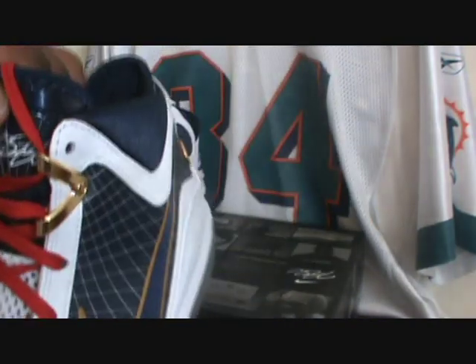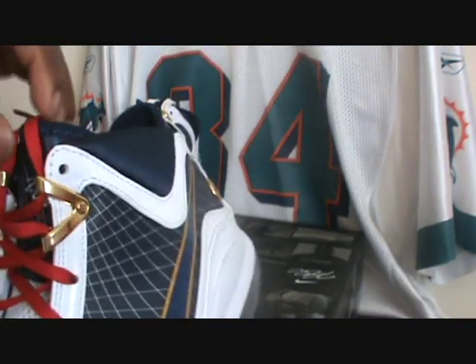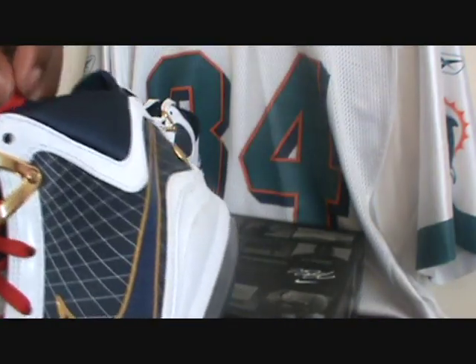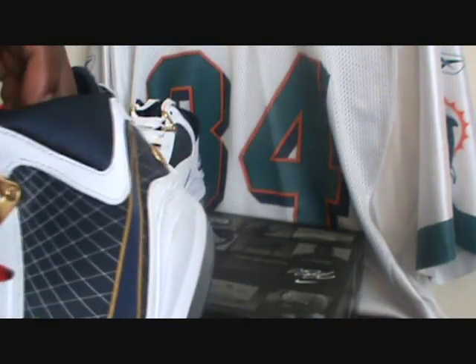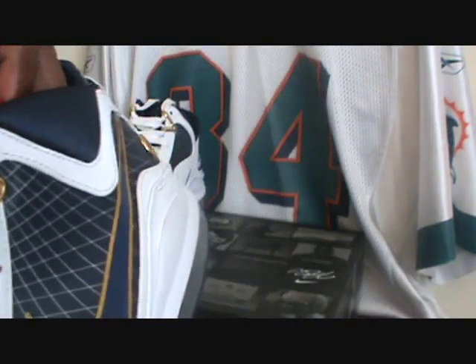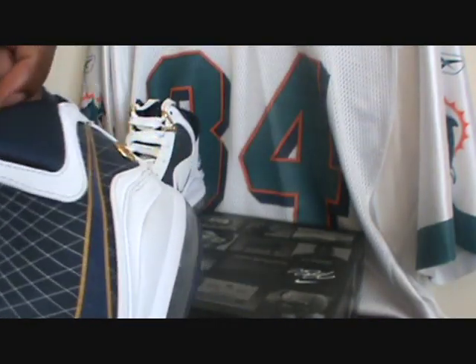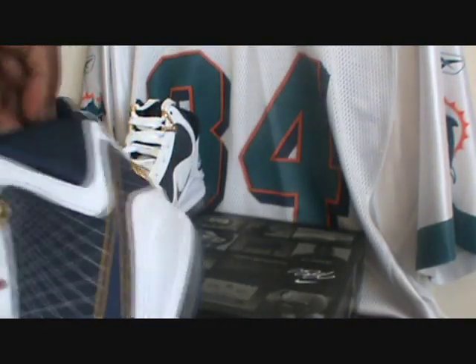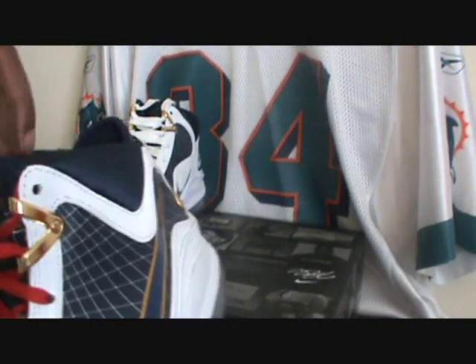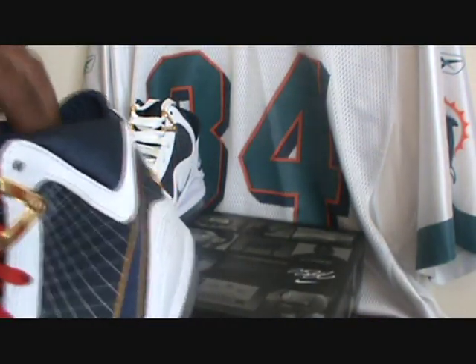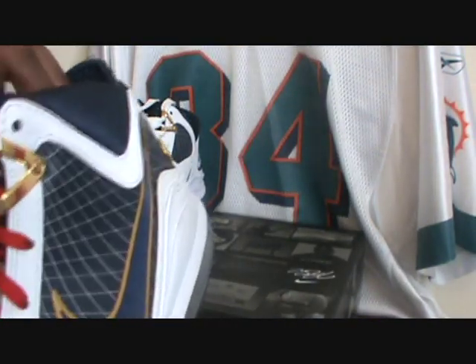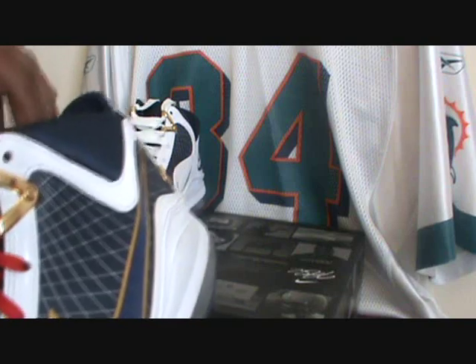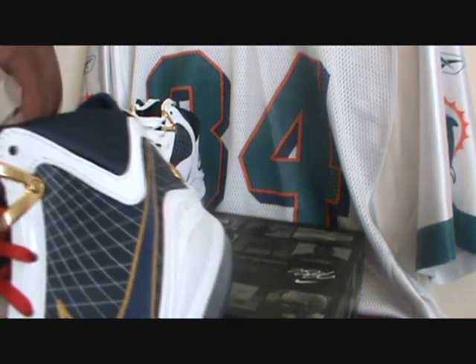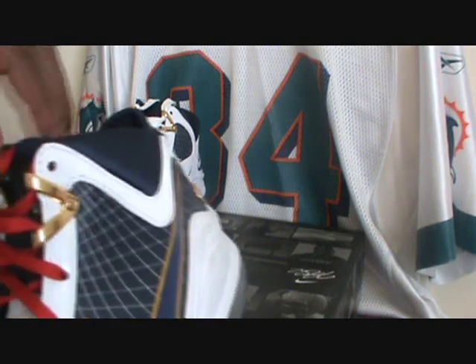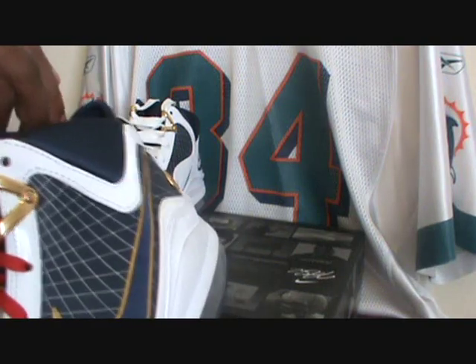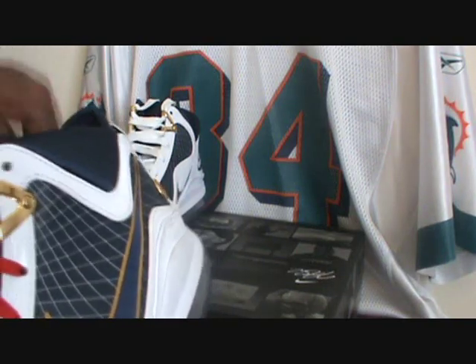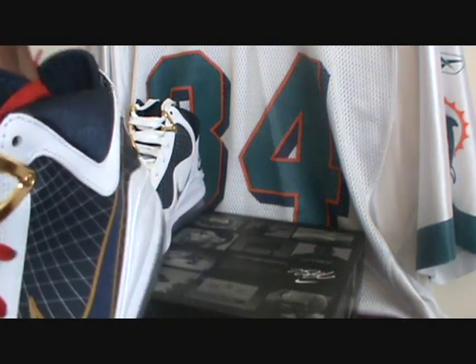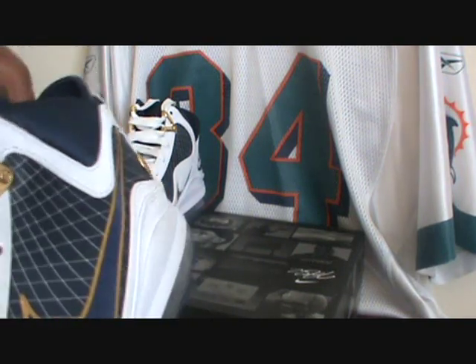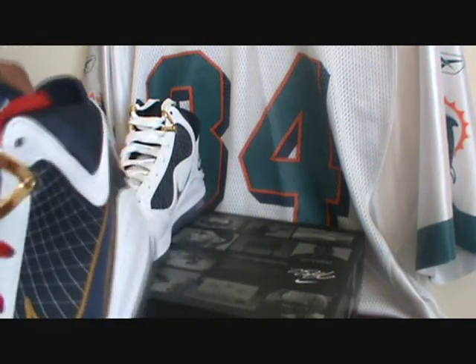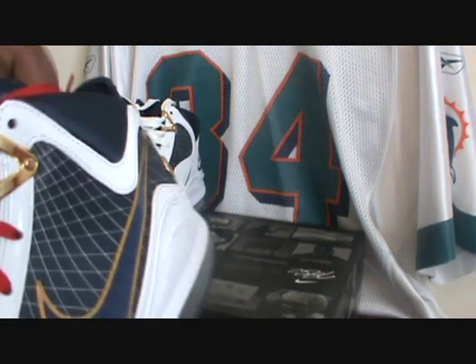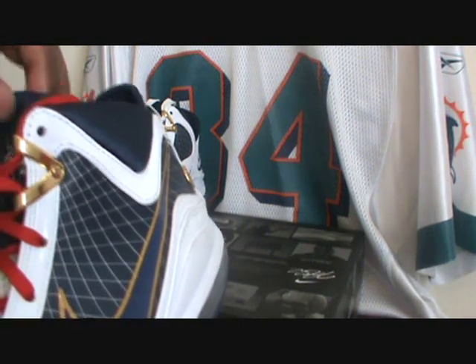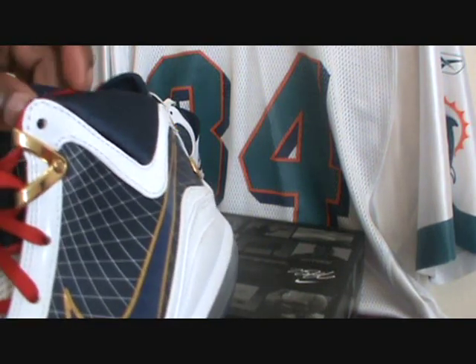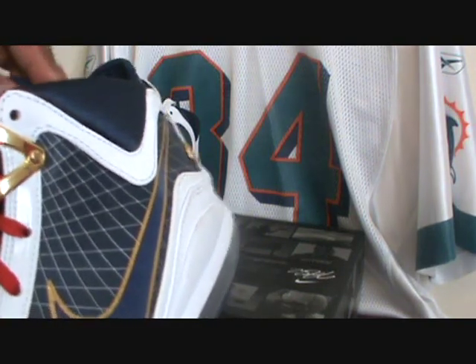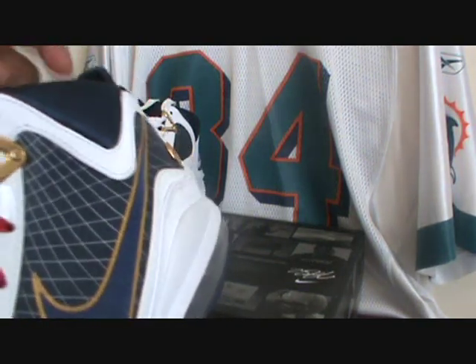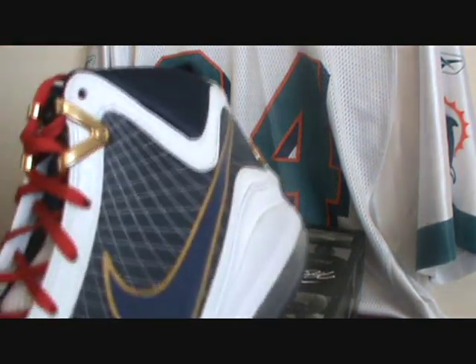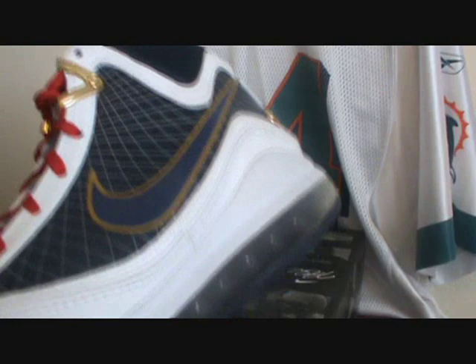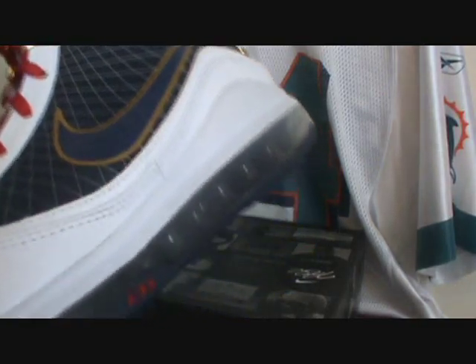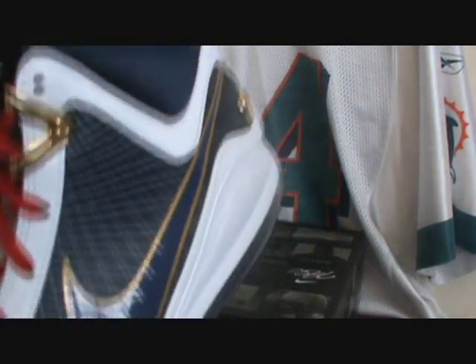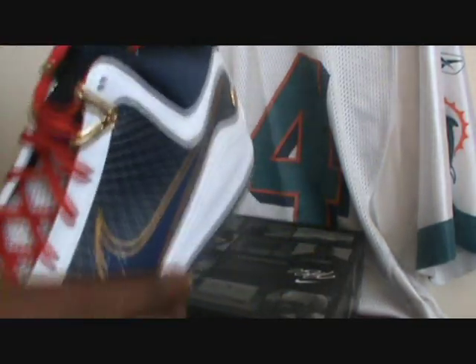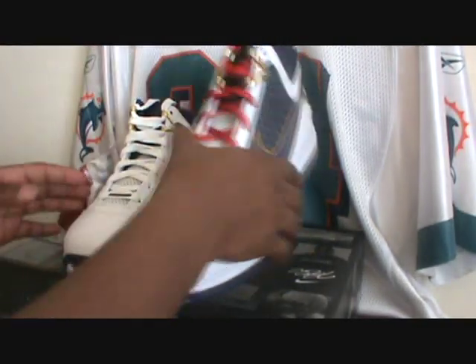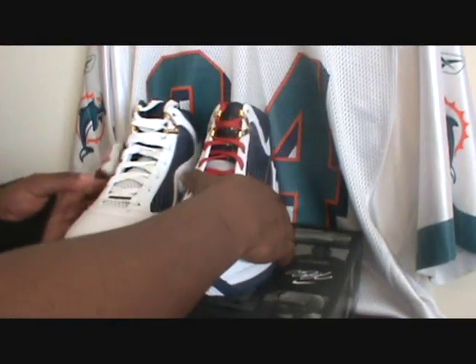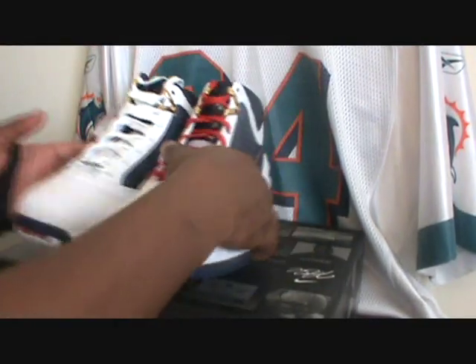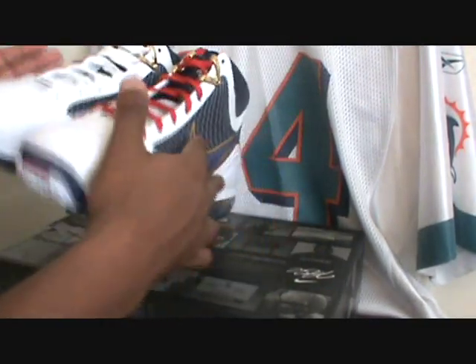So if y'all can pick that up, they're maybe four or five dollars — you can find them at the Nike store for about four or five bucks. I copped some at the Navy store for two, so I had to grab it.